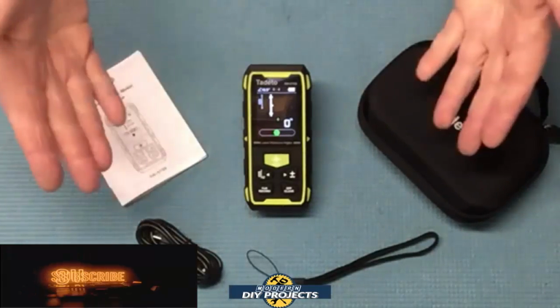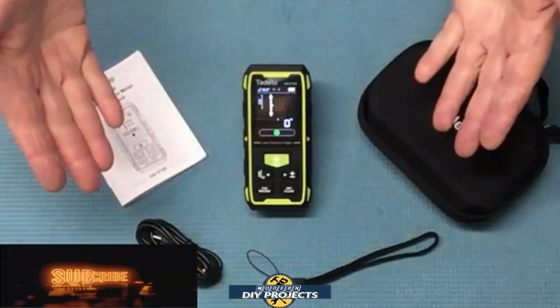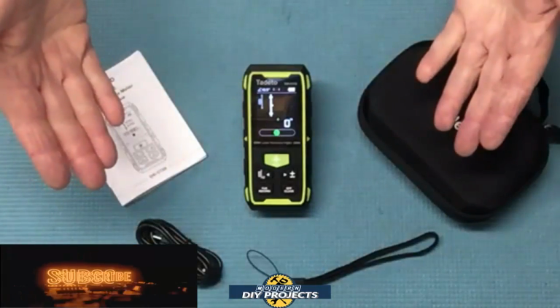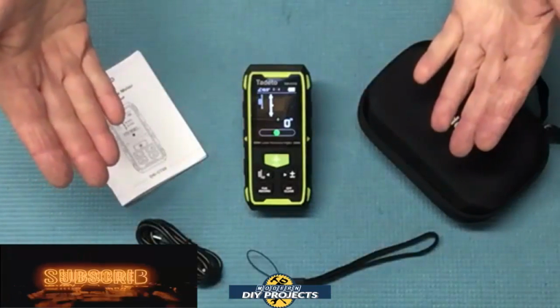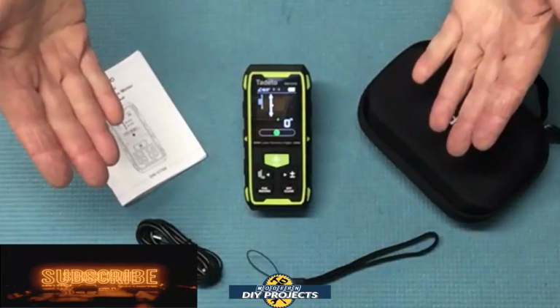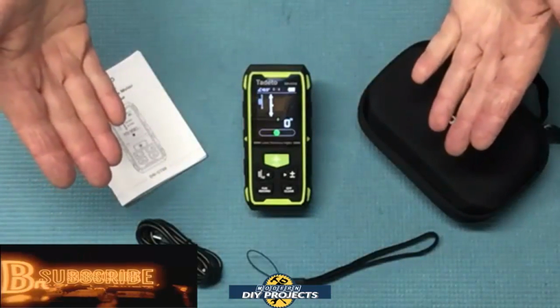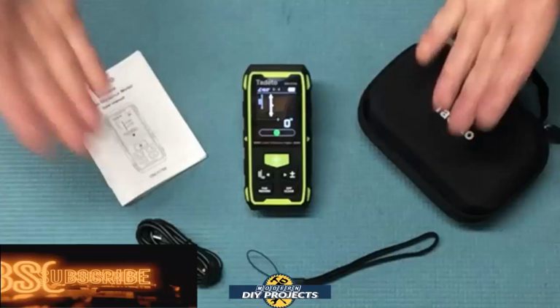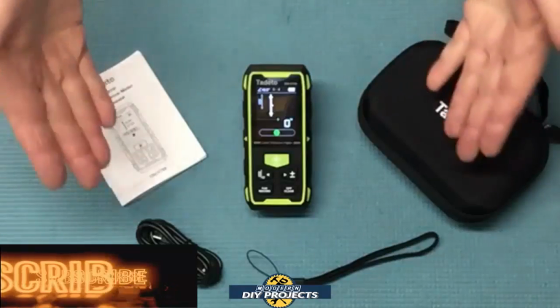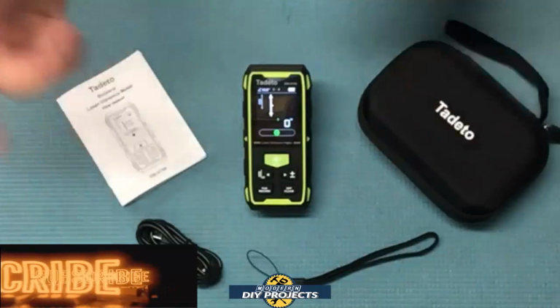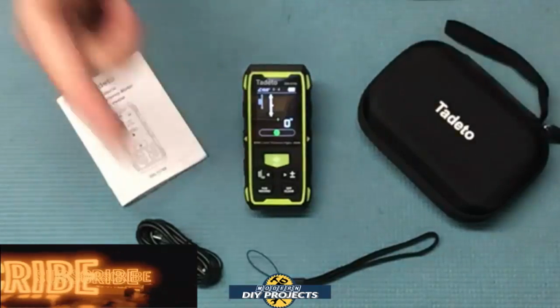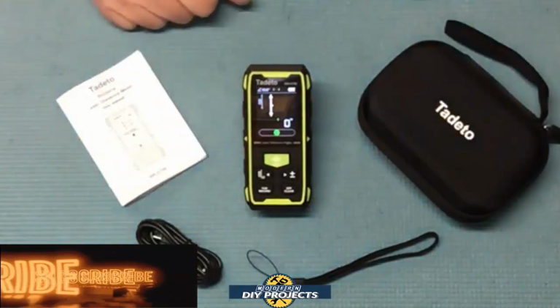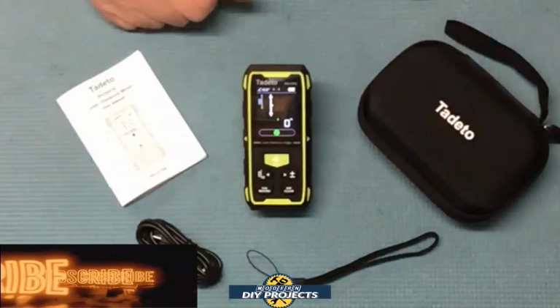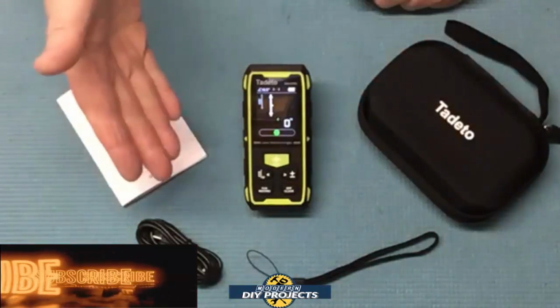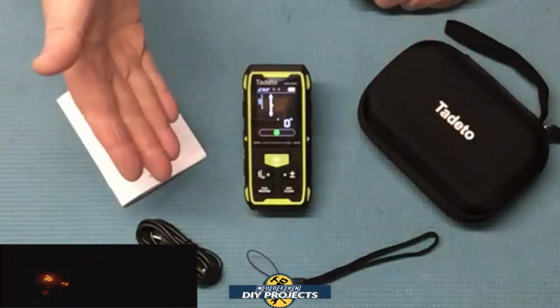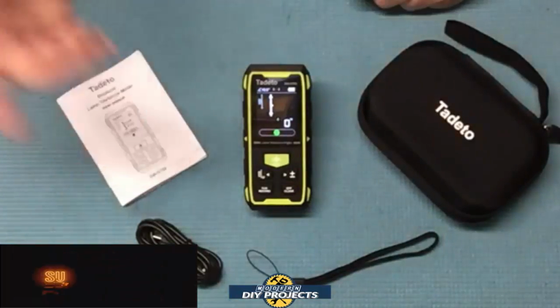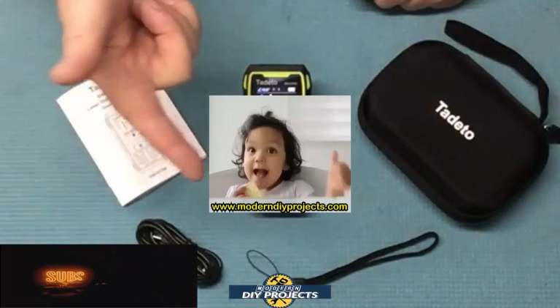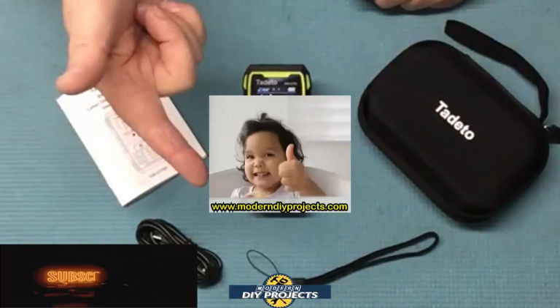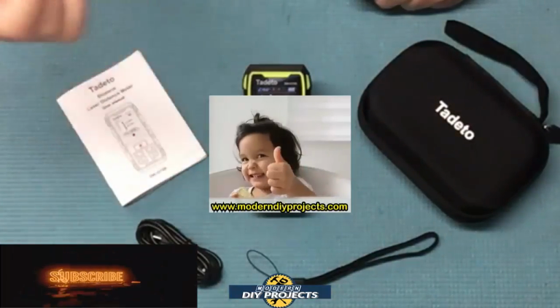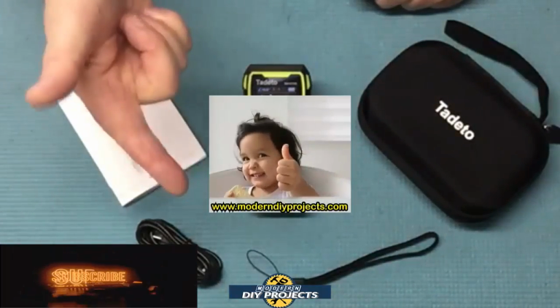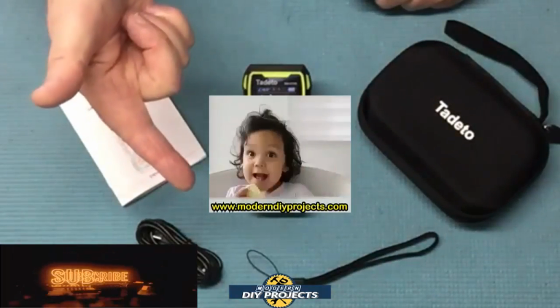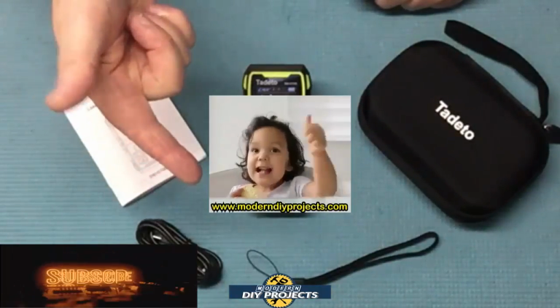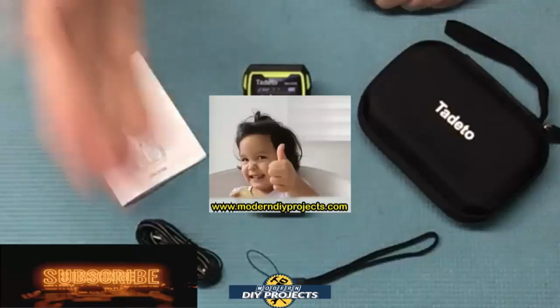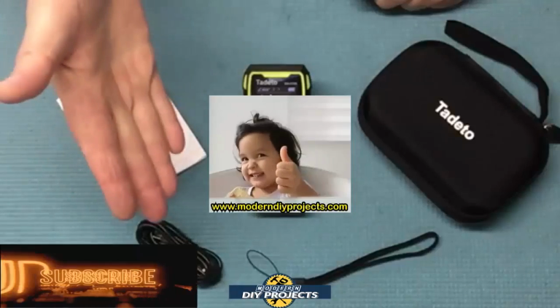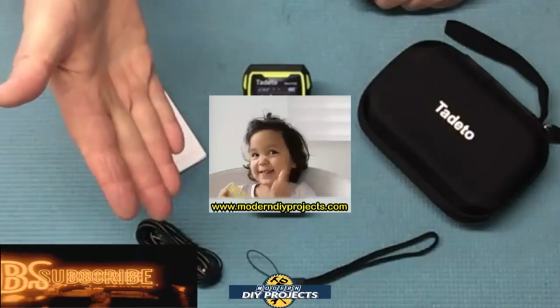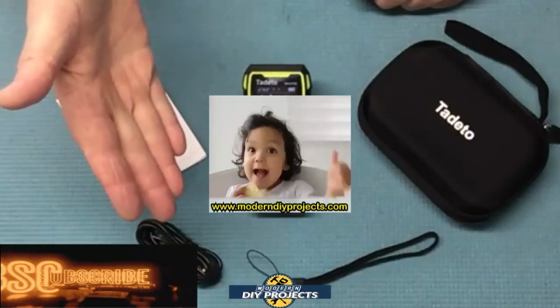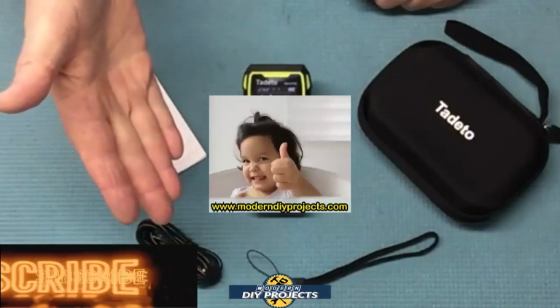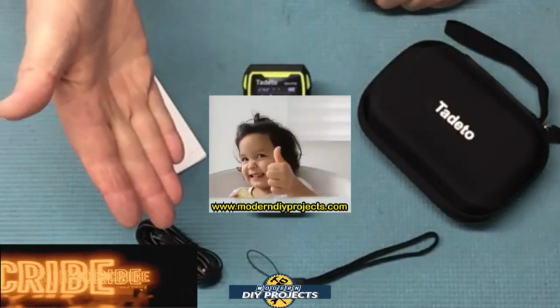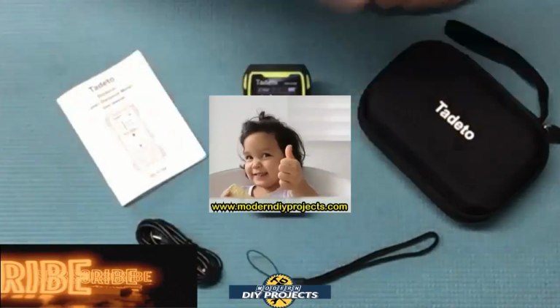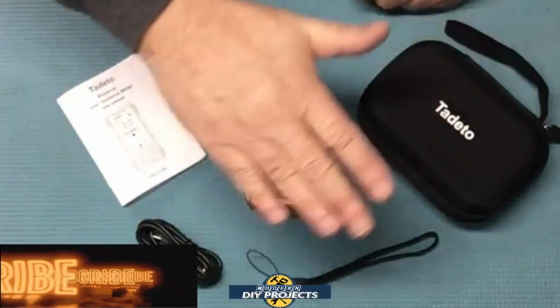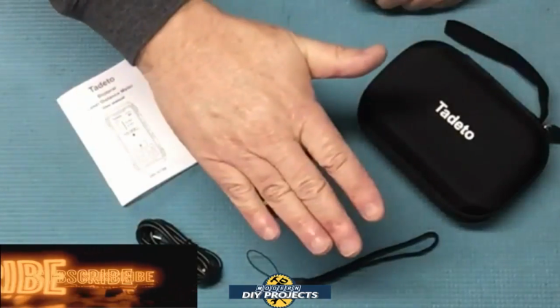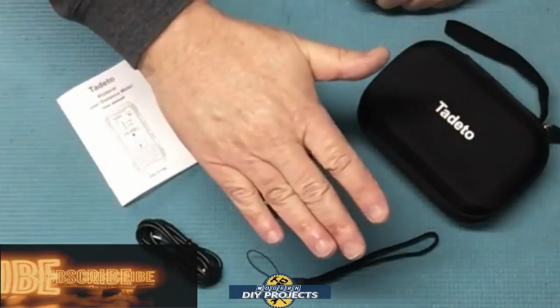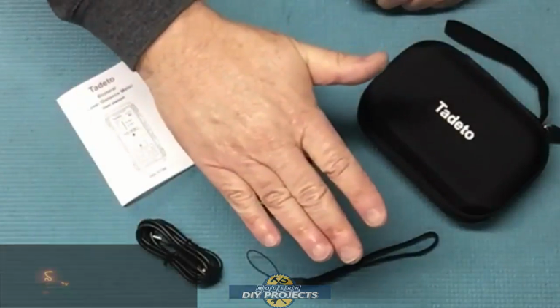Check out the Amazon page for complete details. Questions and comments, put them down below. Hope you enjoyed the video — hit that thumbs up button, hit that subscribe button, and I'll see you guys on the next one. Bye bye for now.